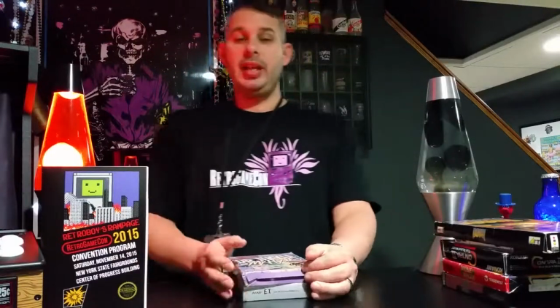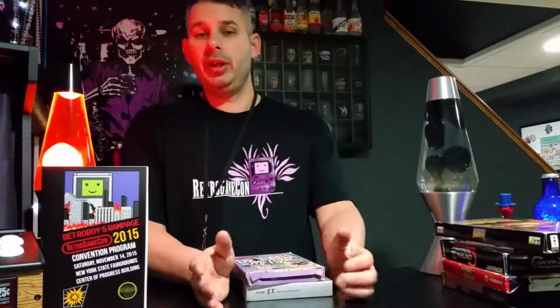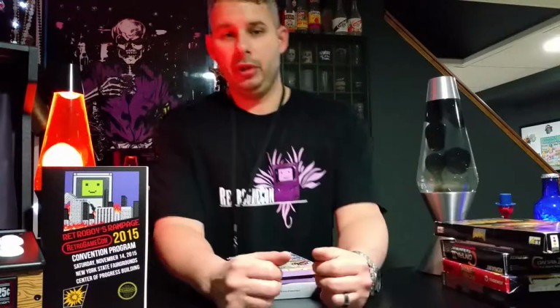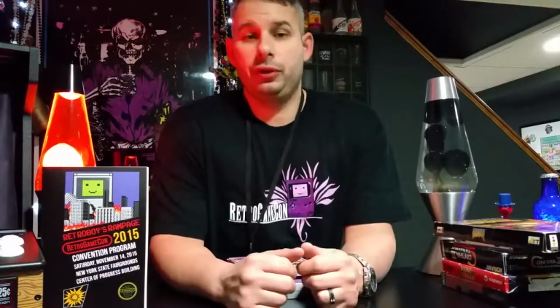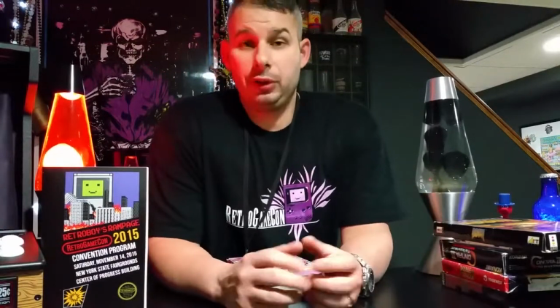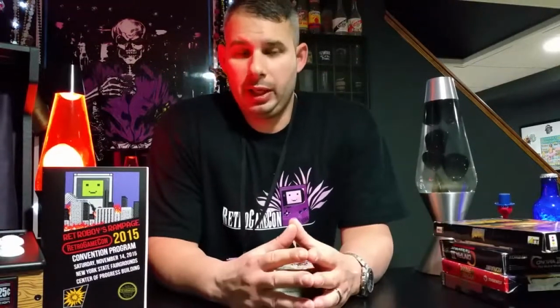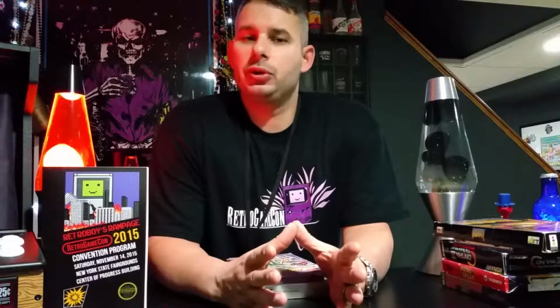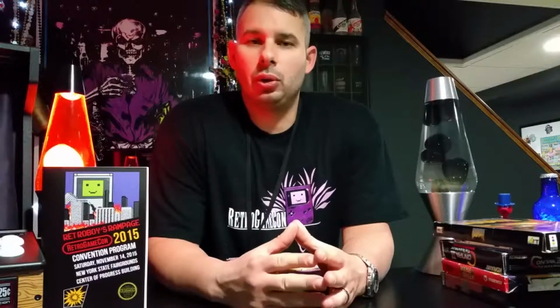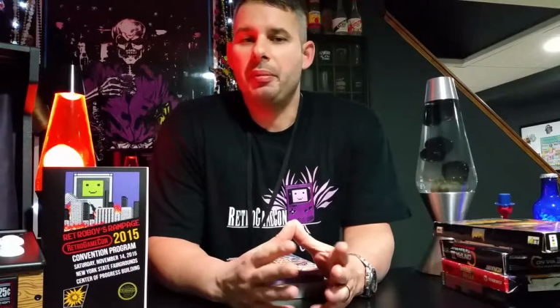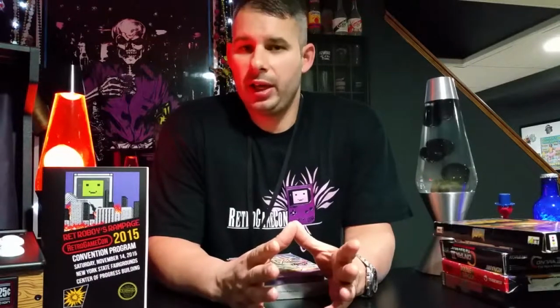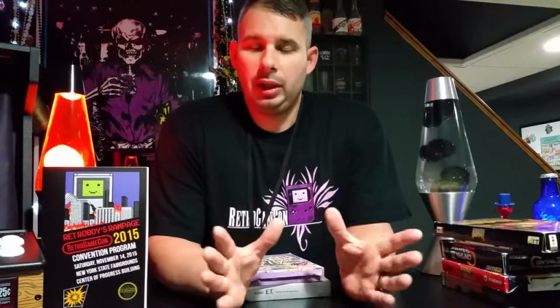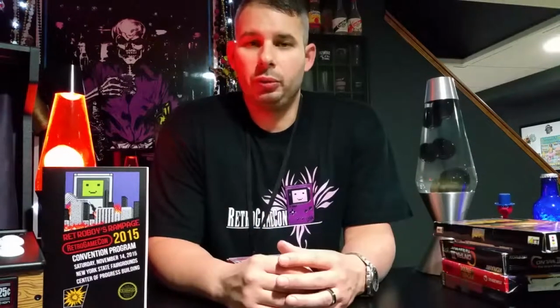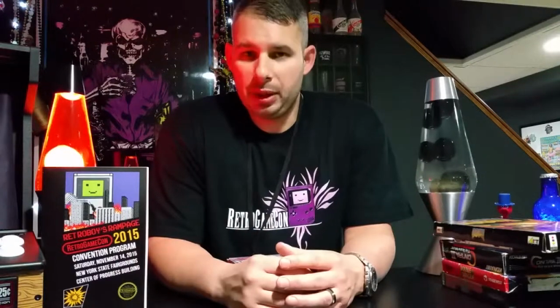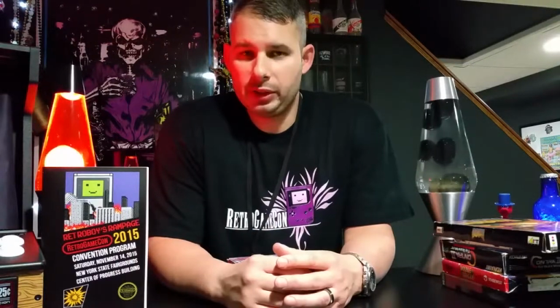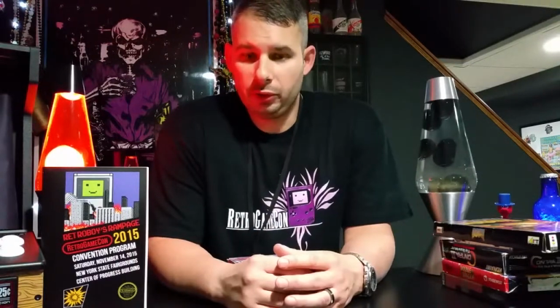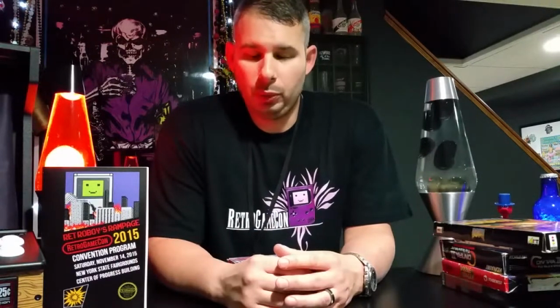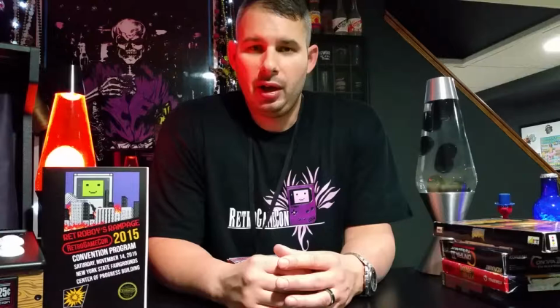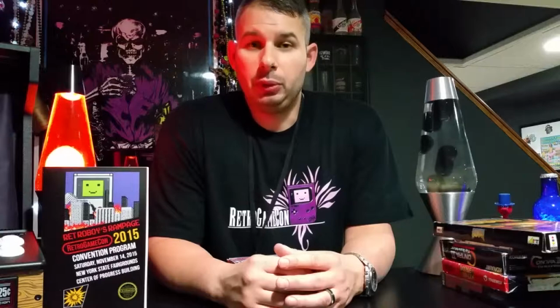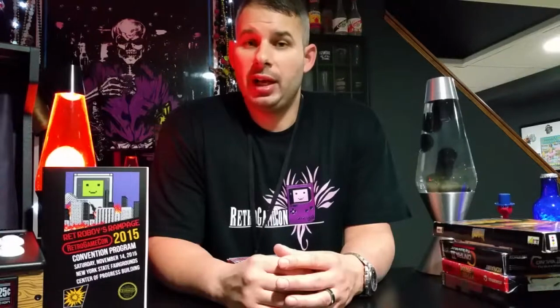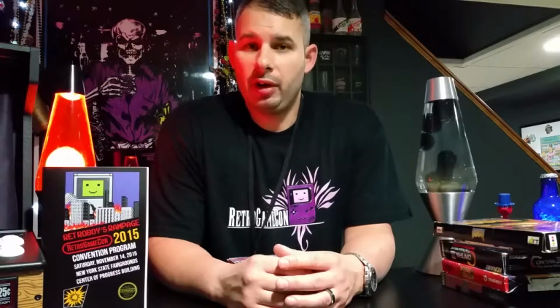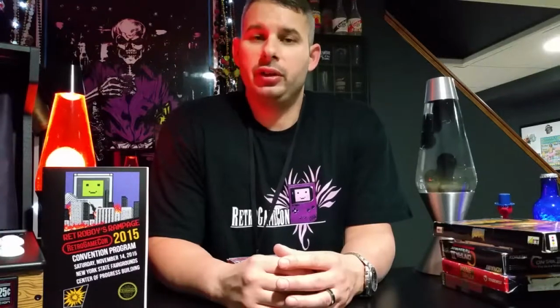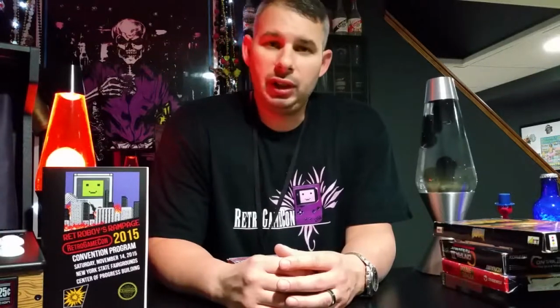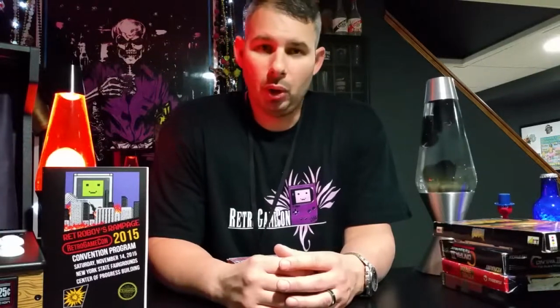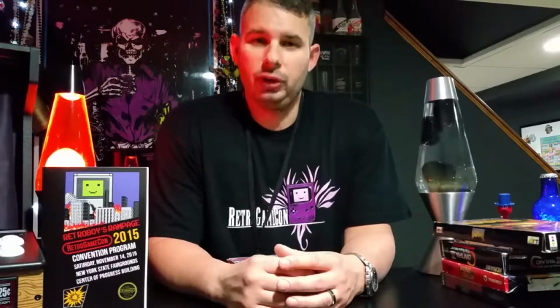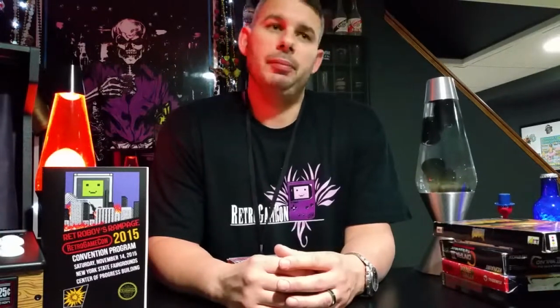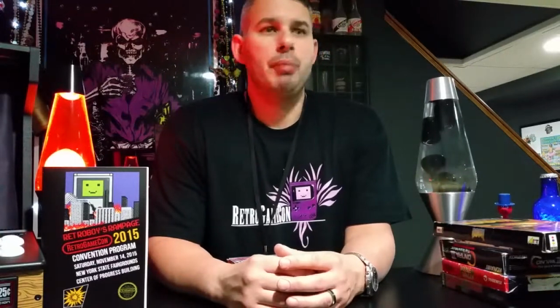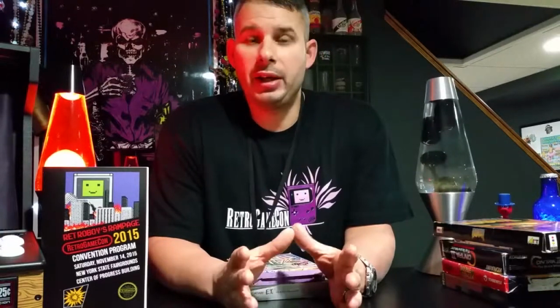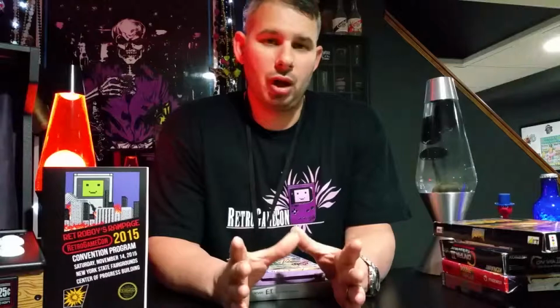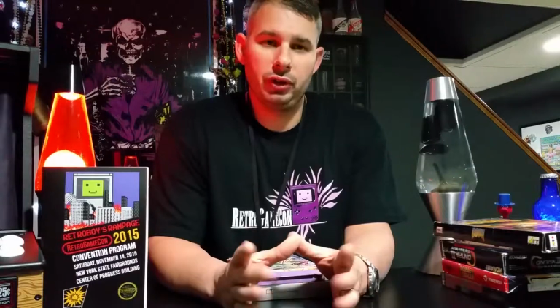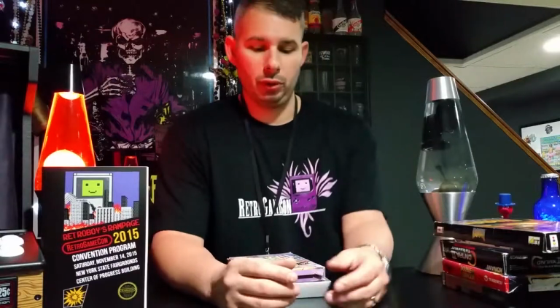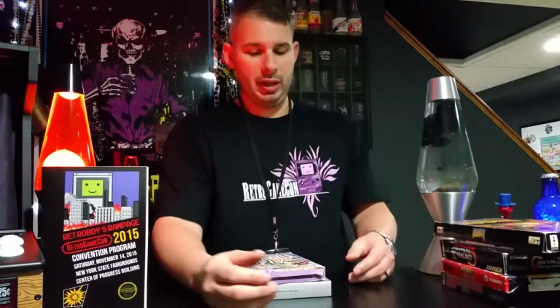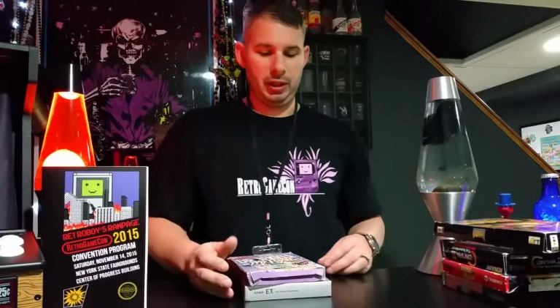The Angry Video Game Nerd was also at the Retro Game Con, which was very cool. I'm a big fan, and I'd assume a lot of people watching this are fans as well. He was there signing autographs, selling his DVDs, selling posters, his Monster Madness videos — all the stuff he does on his channel. It was really nice to meet him.